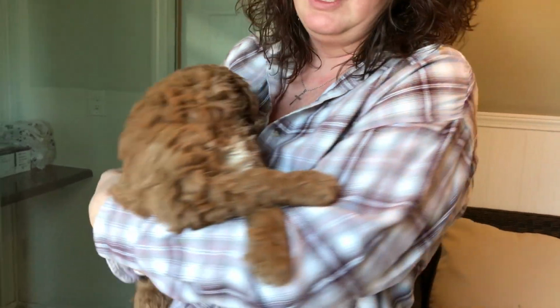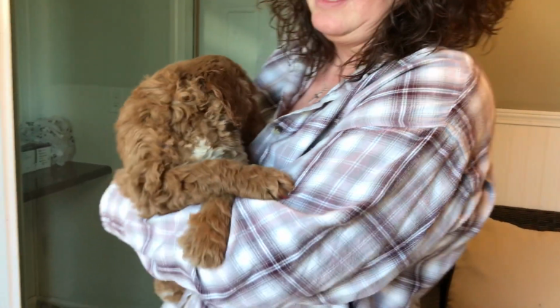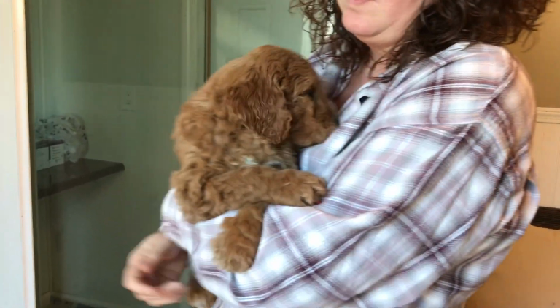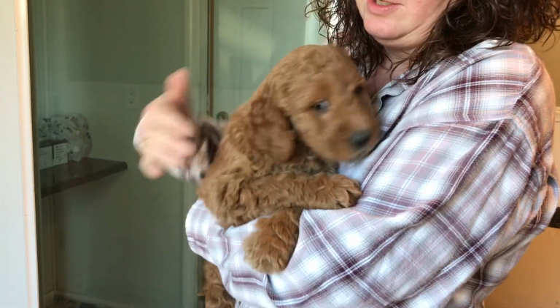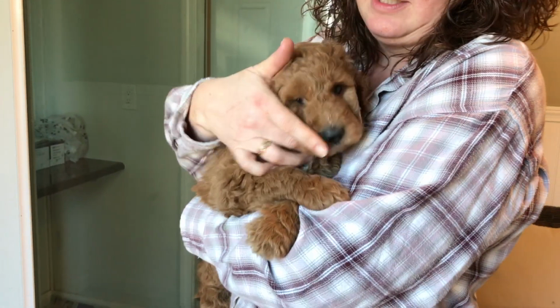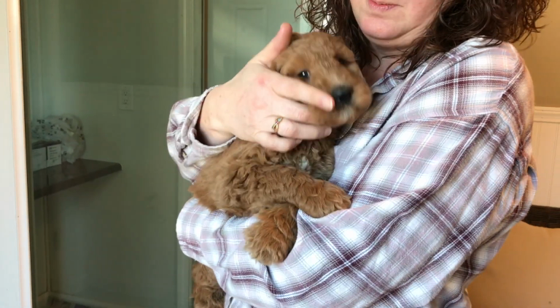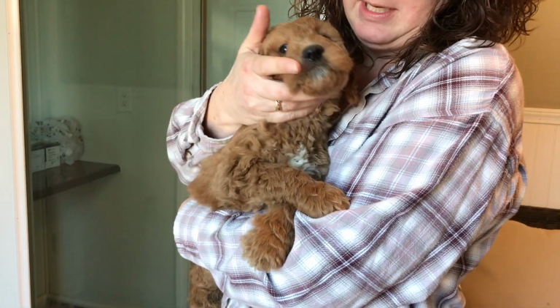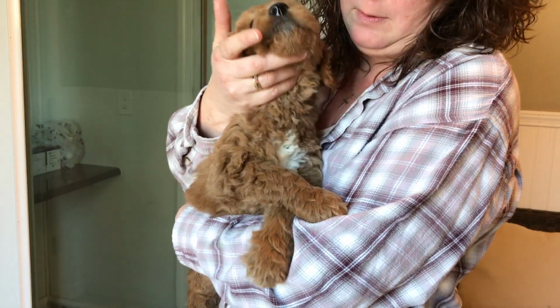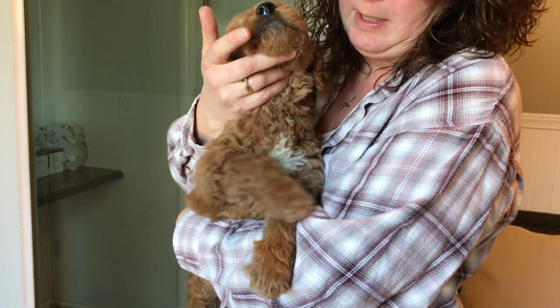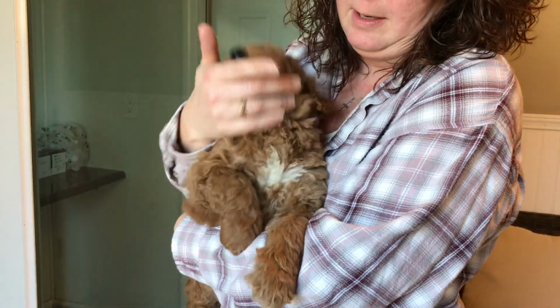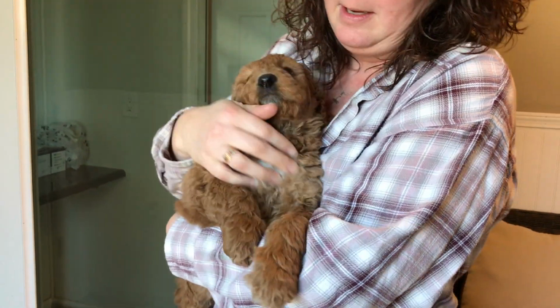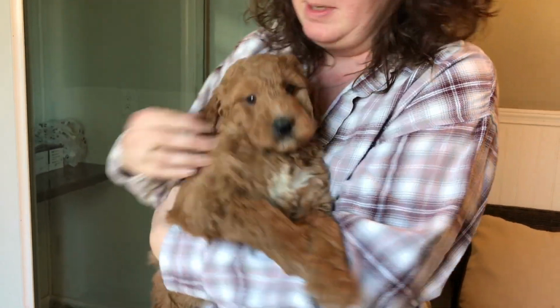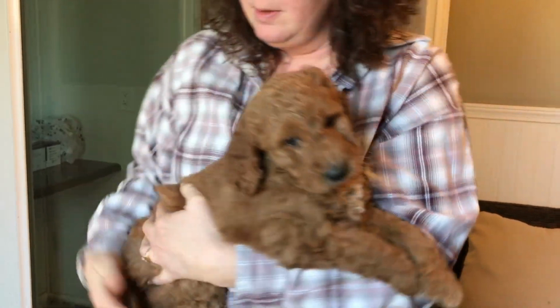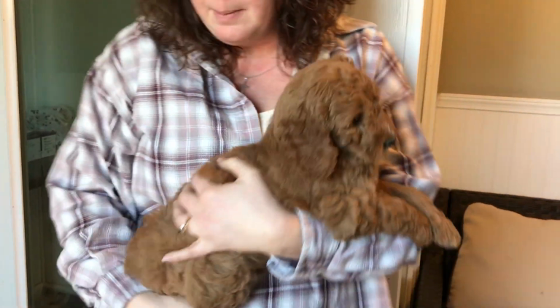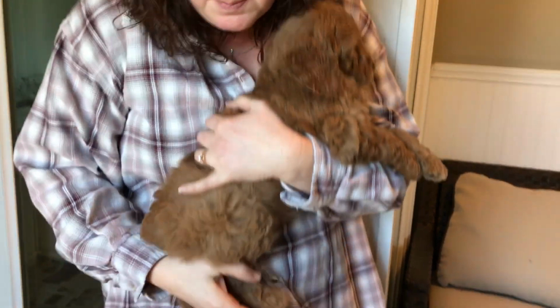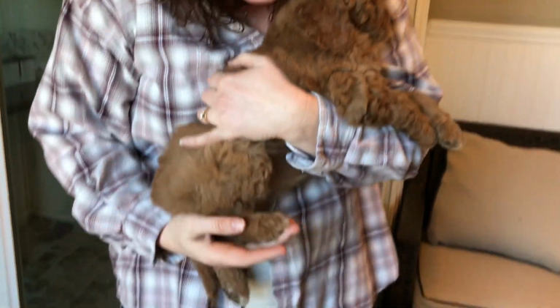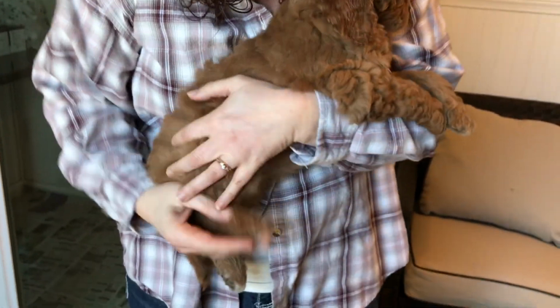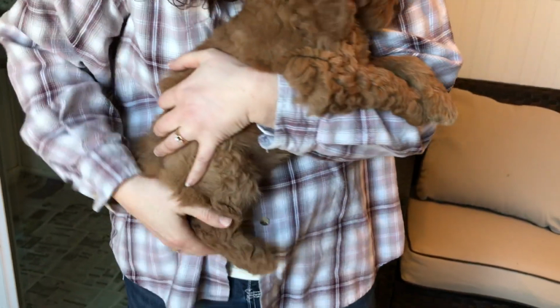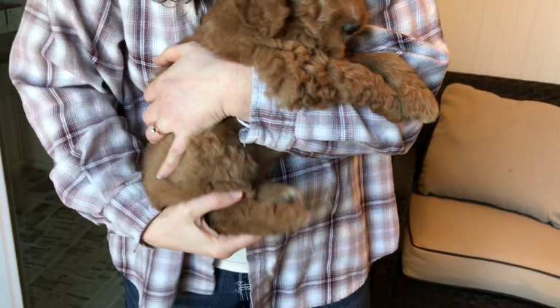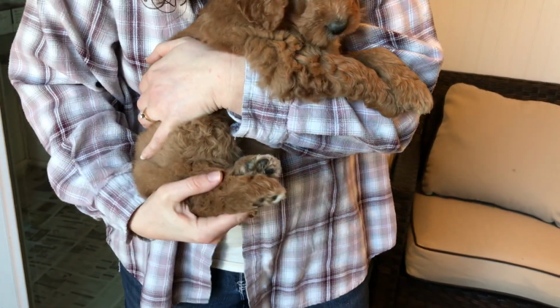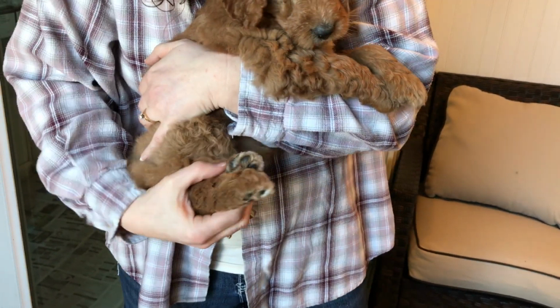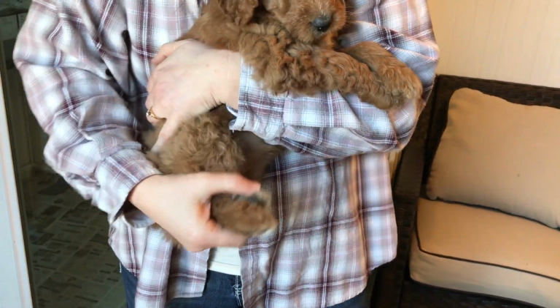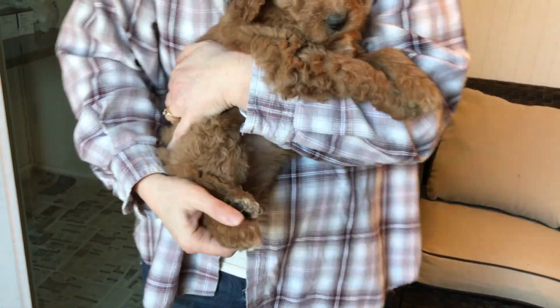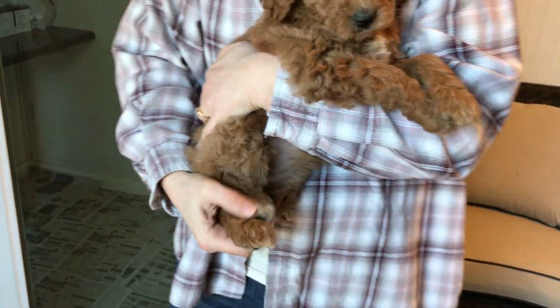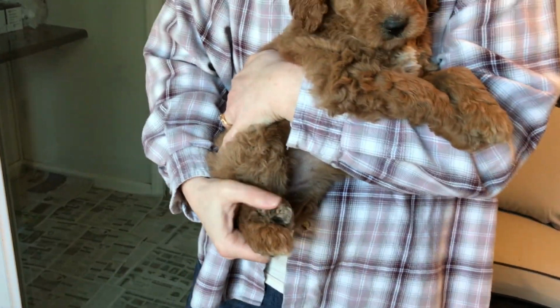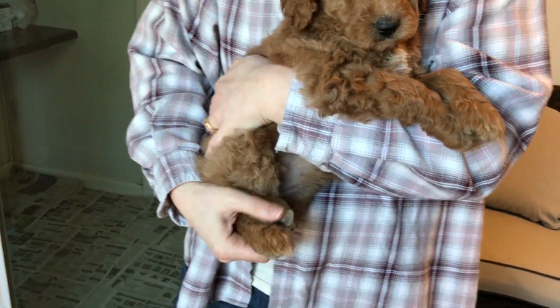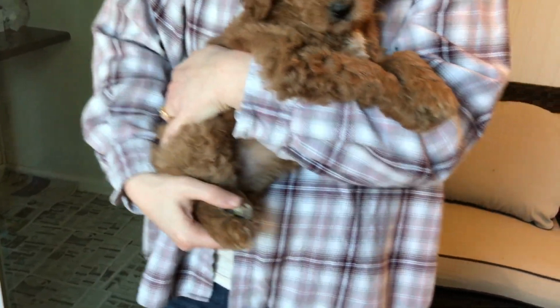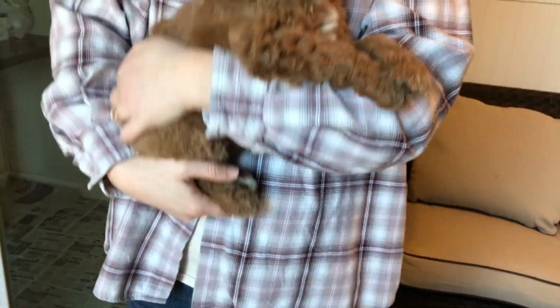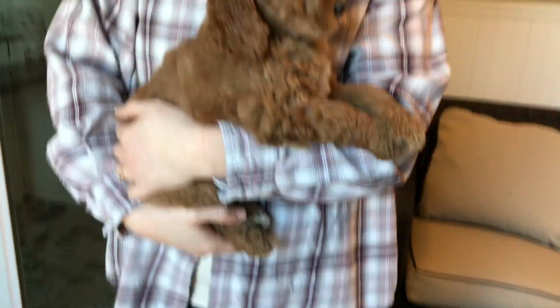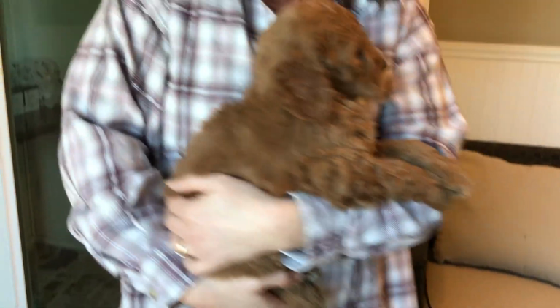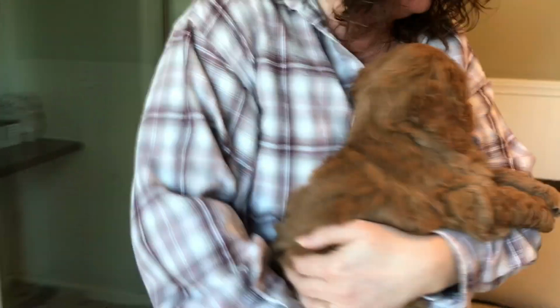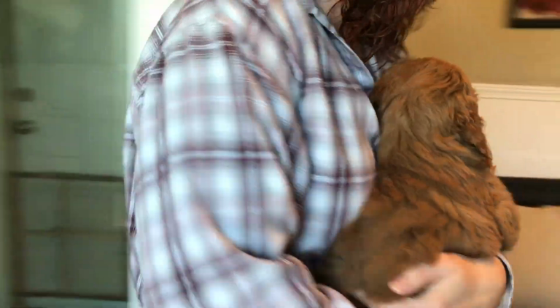She has some white on her chest, but it moved right there. Other than that, just pretty. Make sure the toes are — yeah, she's got some white toes too, but she's absolutely beautiful.